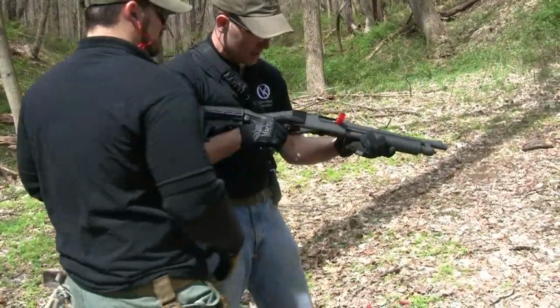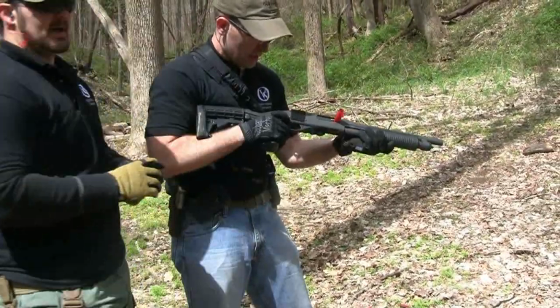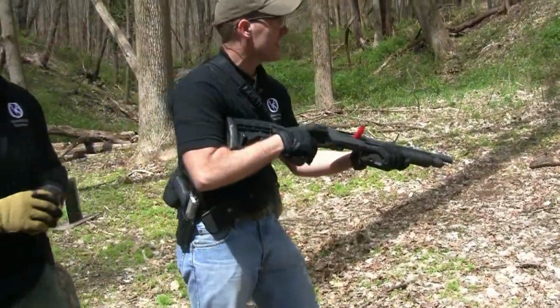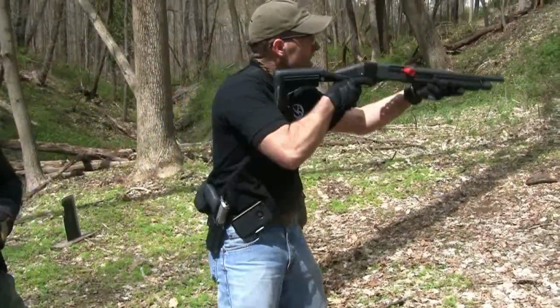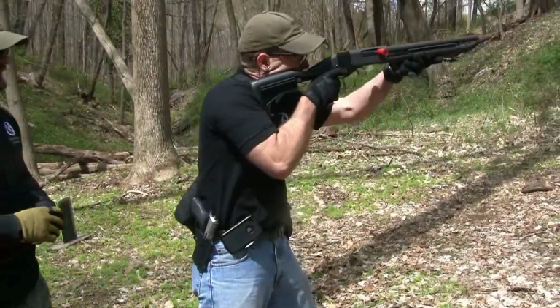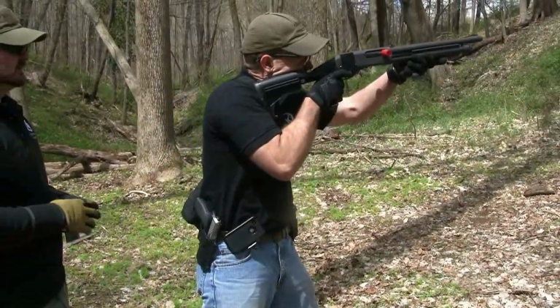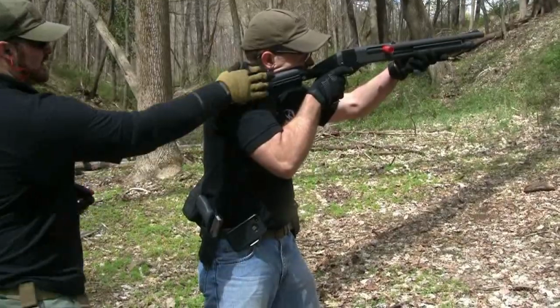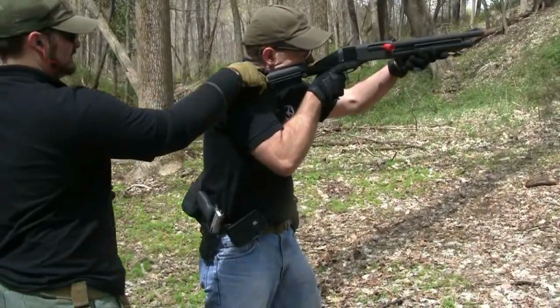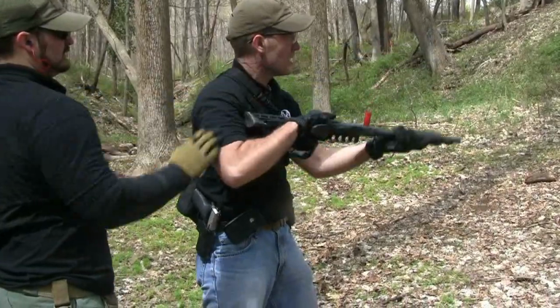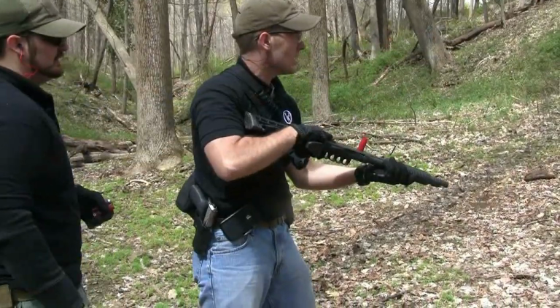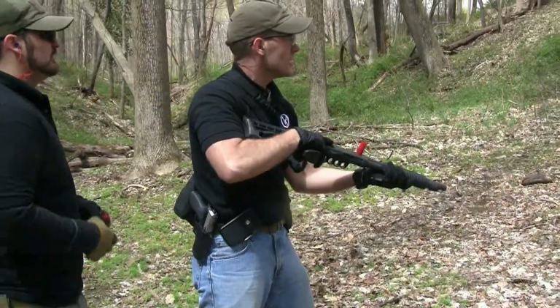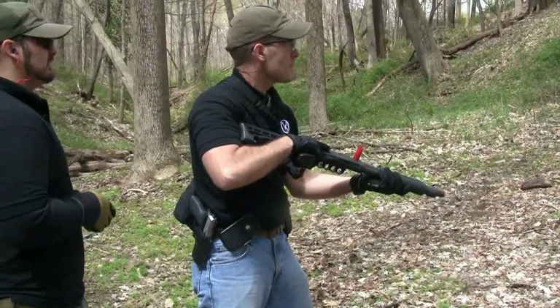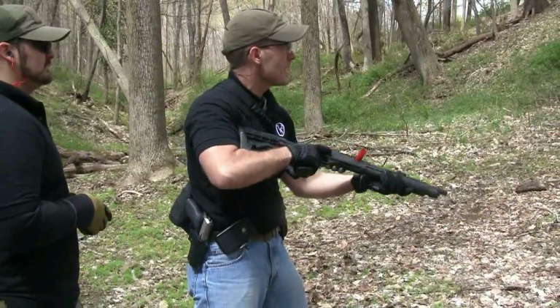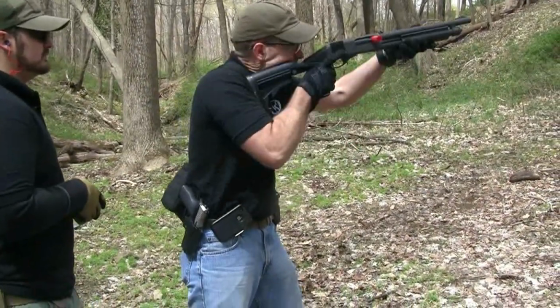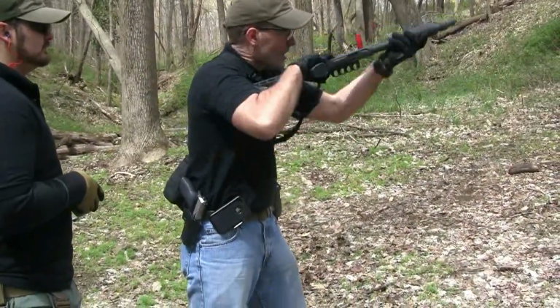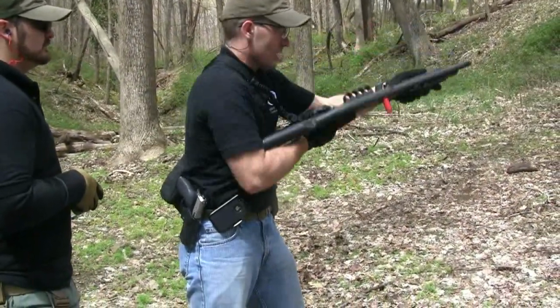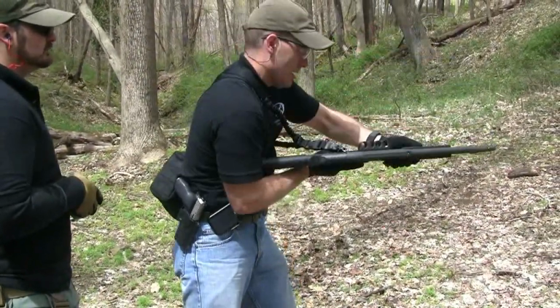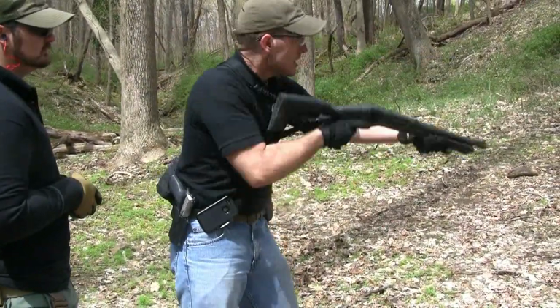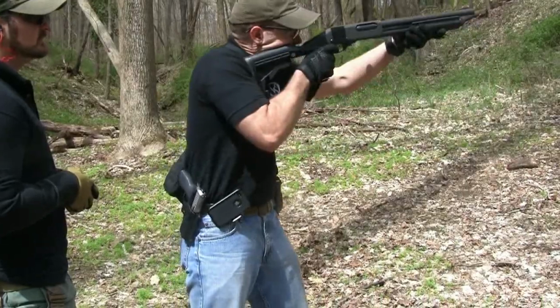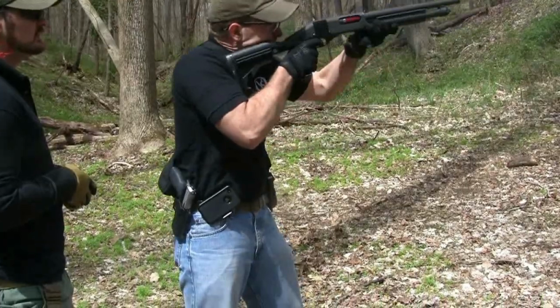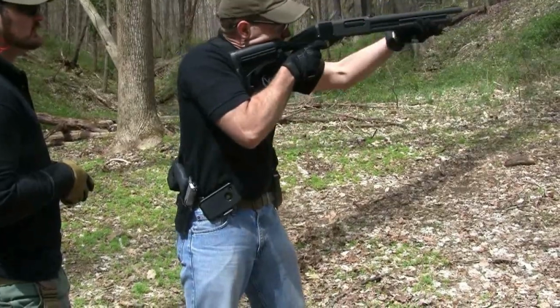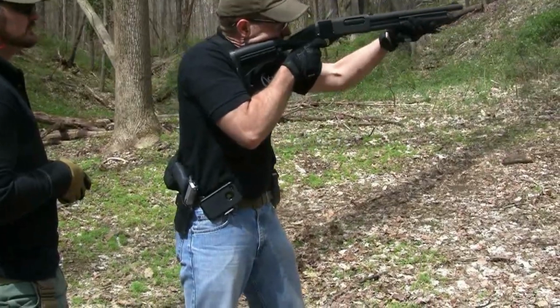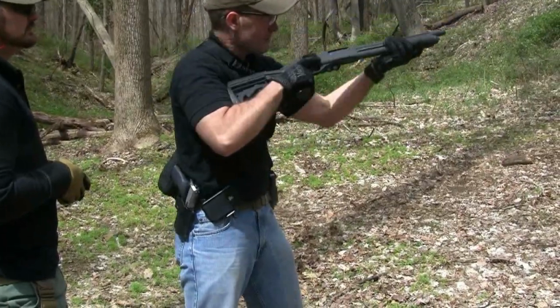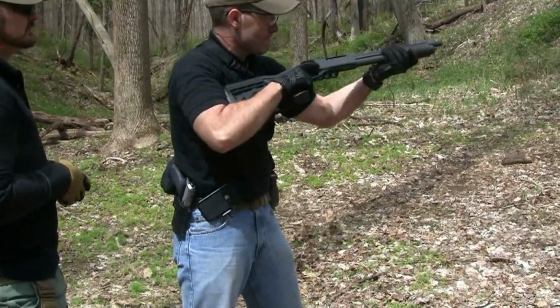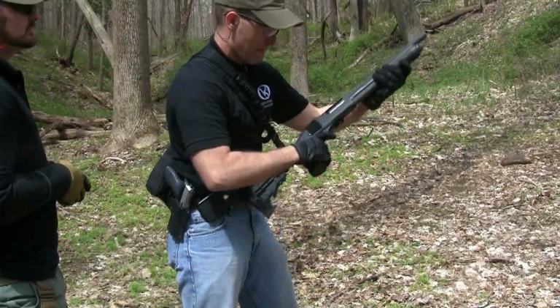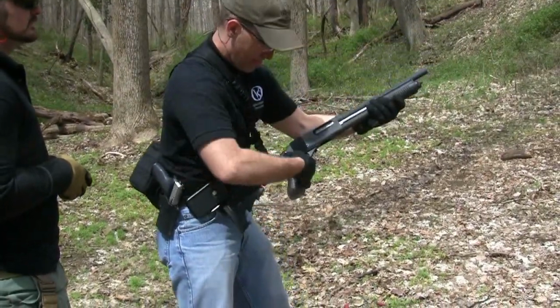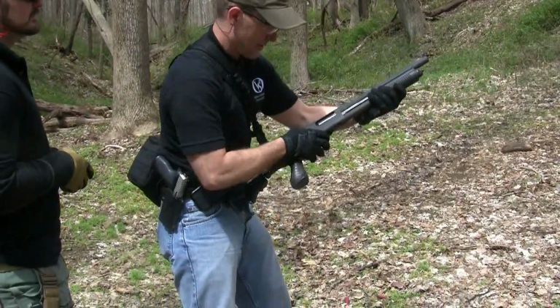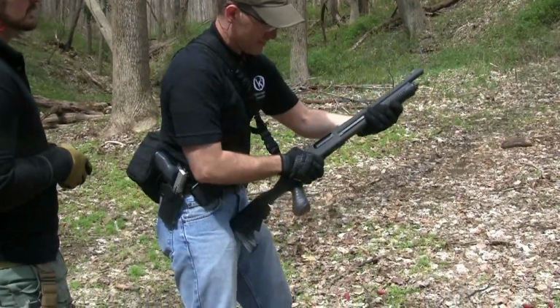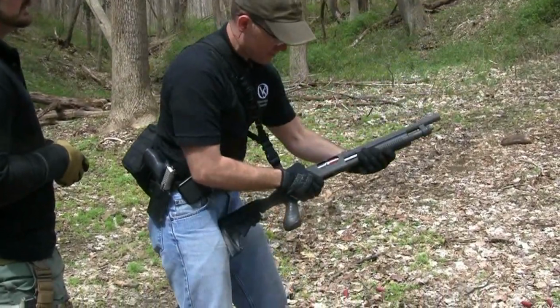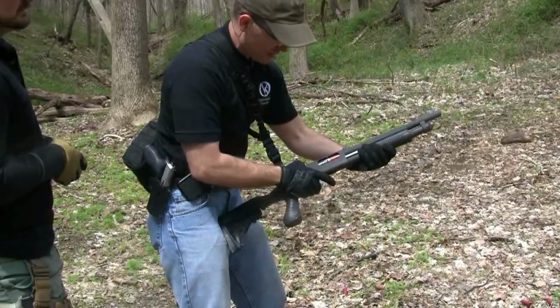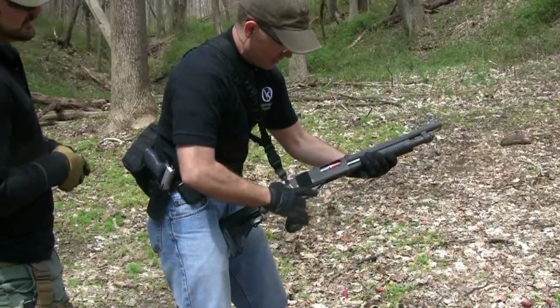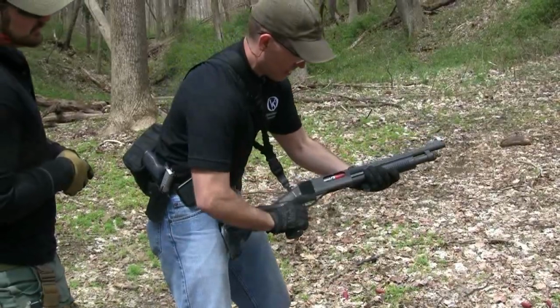Stovepipe staged. Ready? Wipe it down. Threat! You're good. Same thing. Yep. You're good.